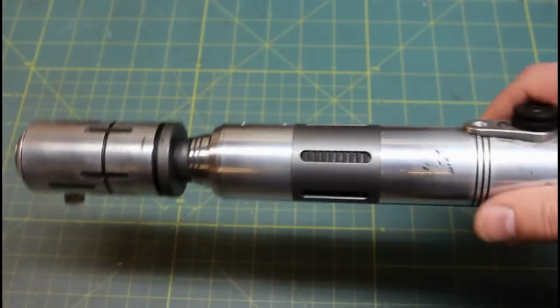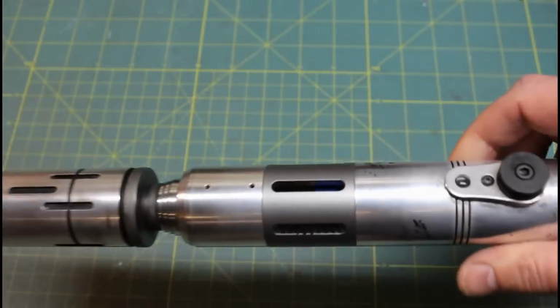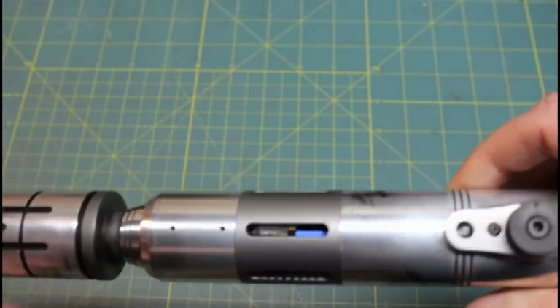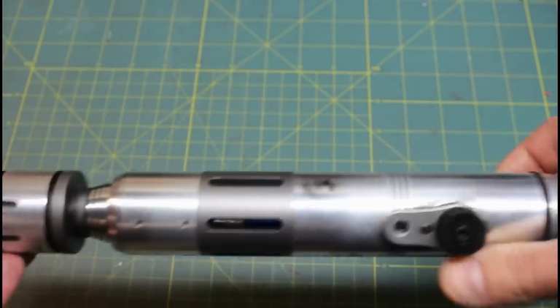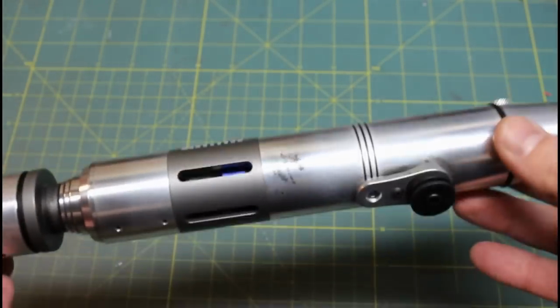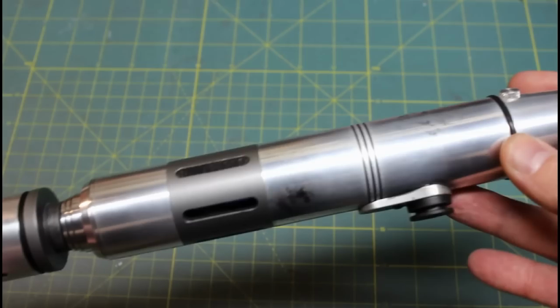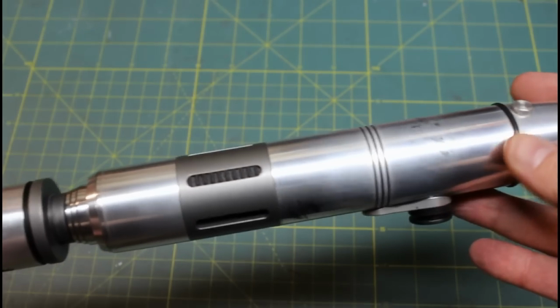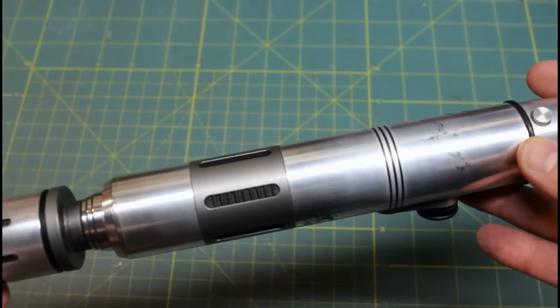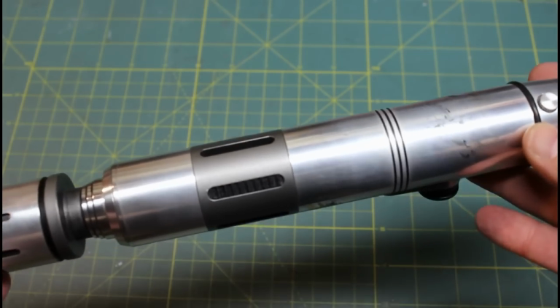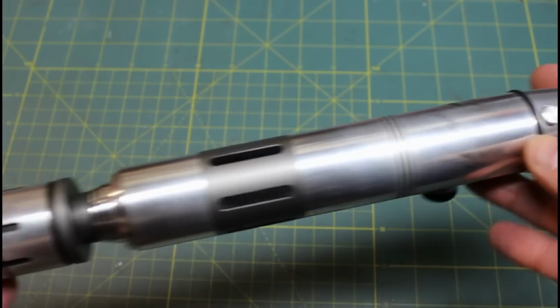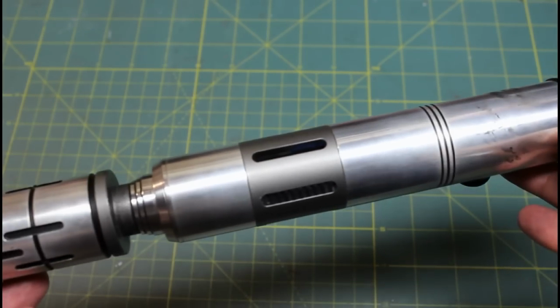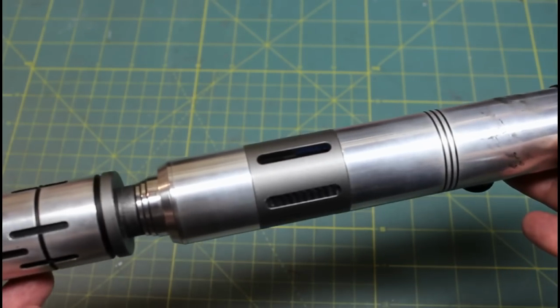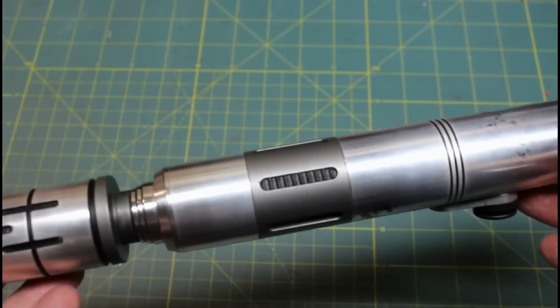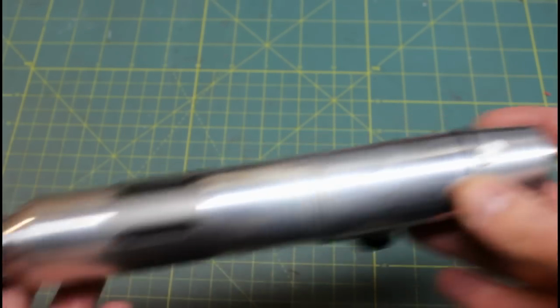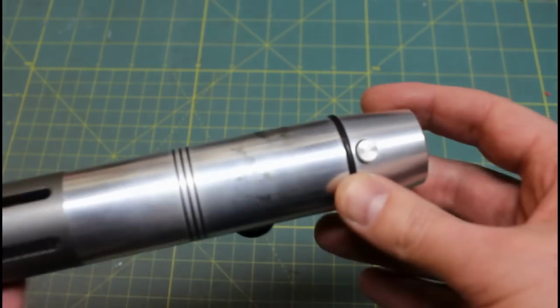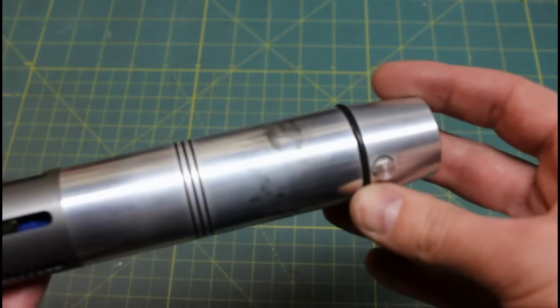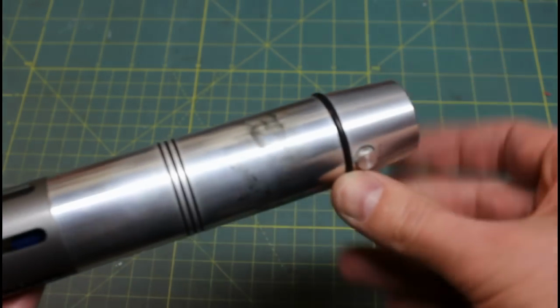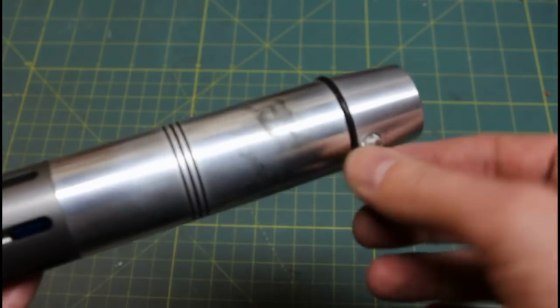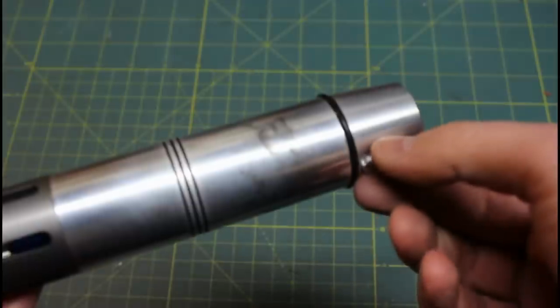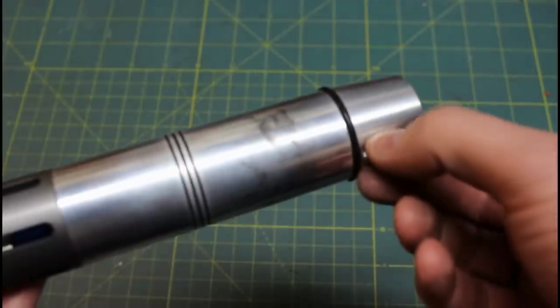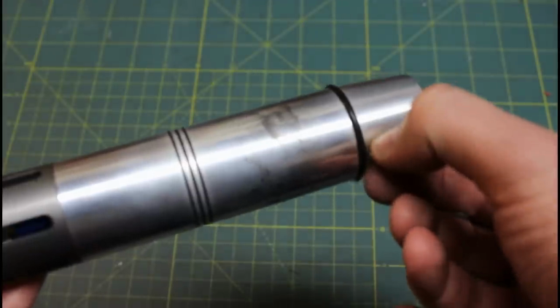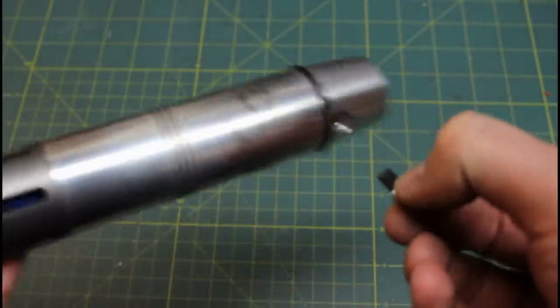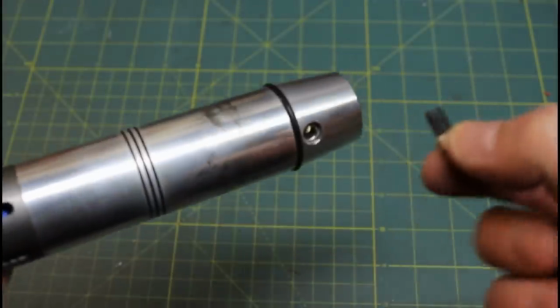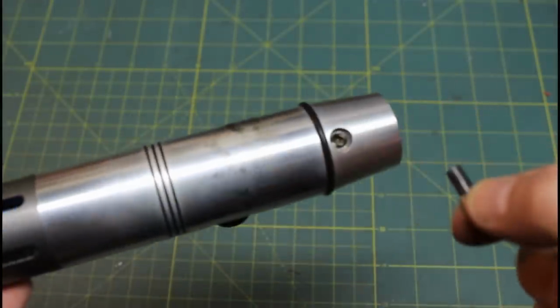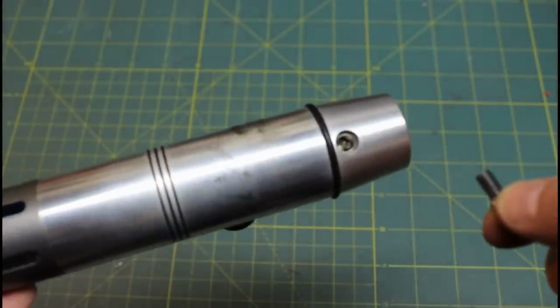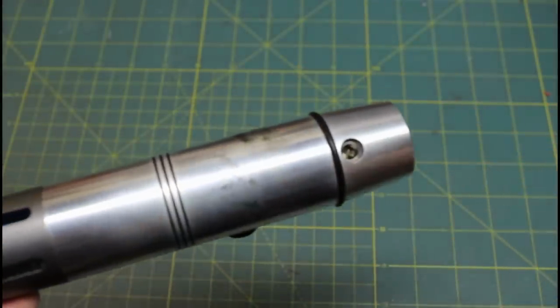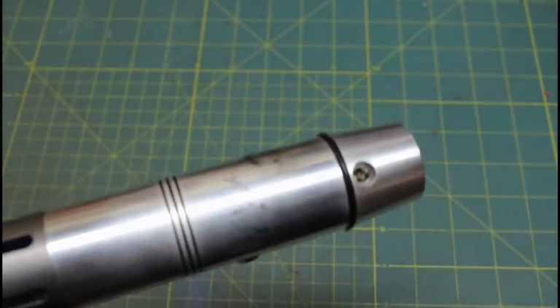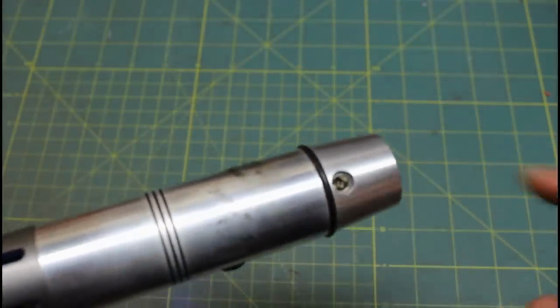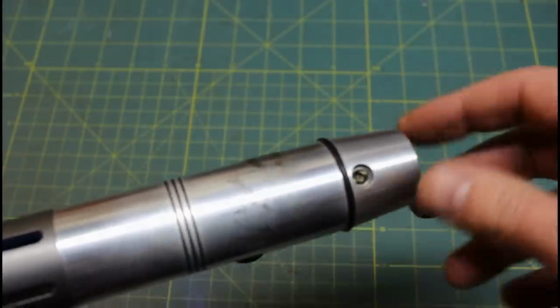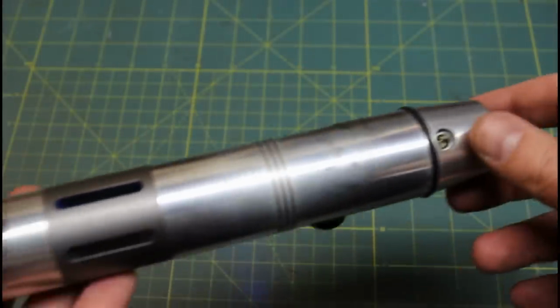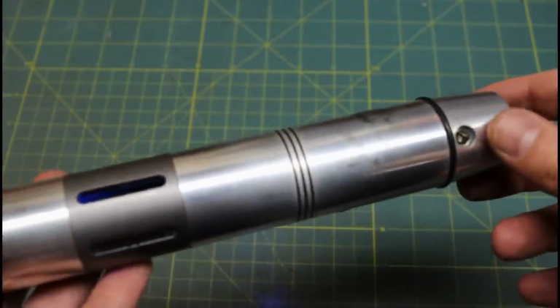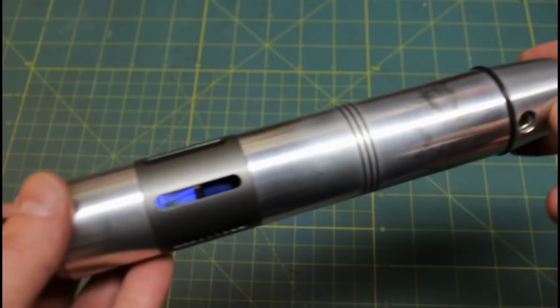This is an Elite GCS saber, so it's got a Crystal Focus version 6 in here. So I'll show you quickly how it operates. I've got a real low profile kill key here built into the pommel. It's the recharge port — that's where you plug in the charger to charge up your saber.